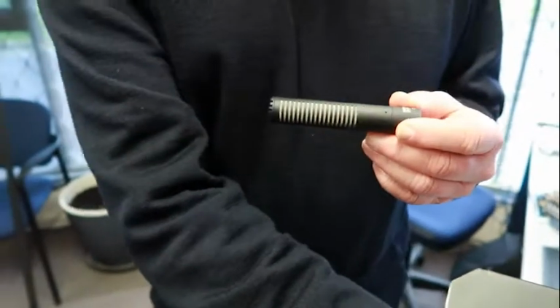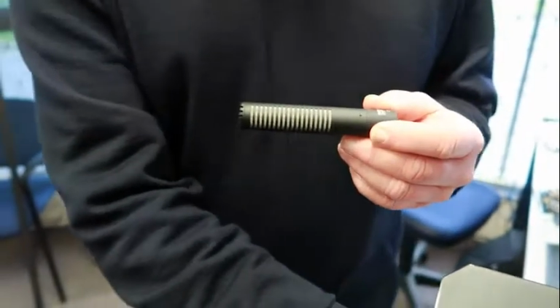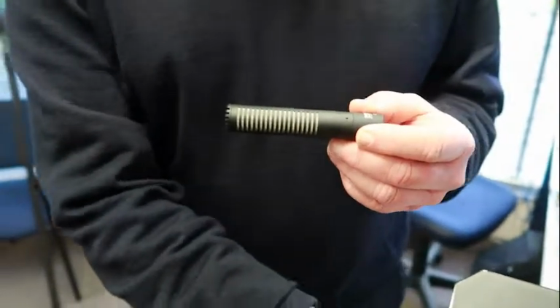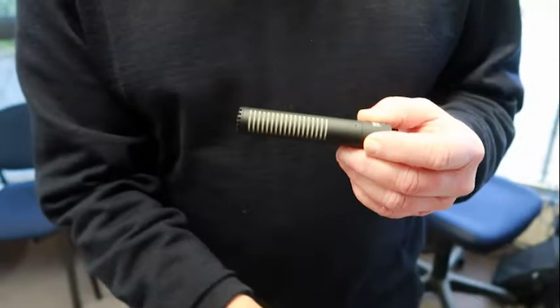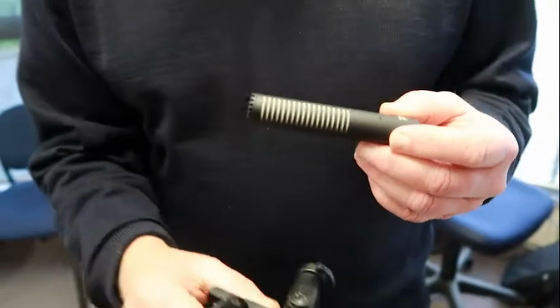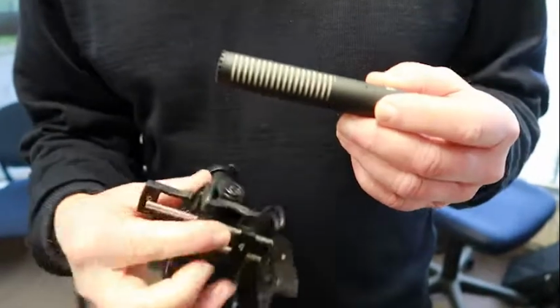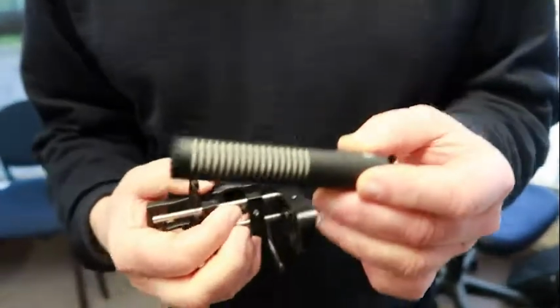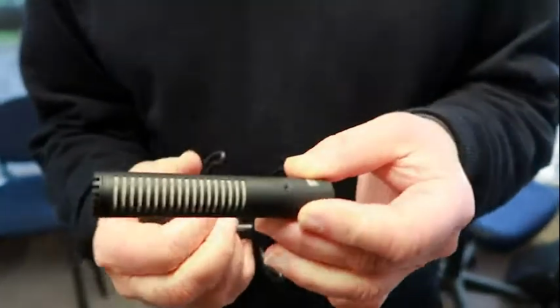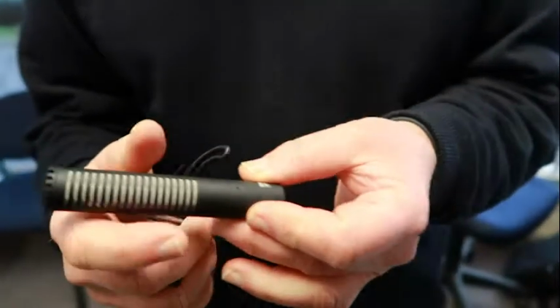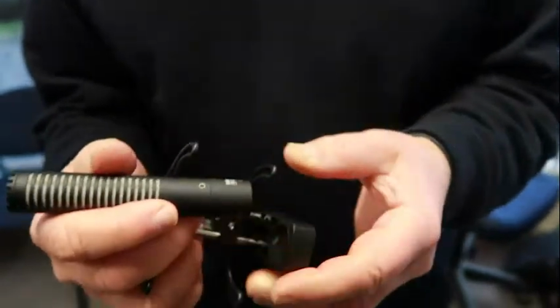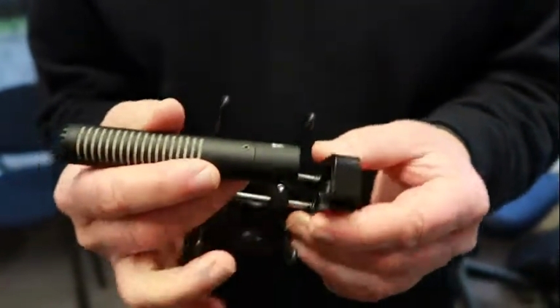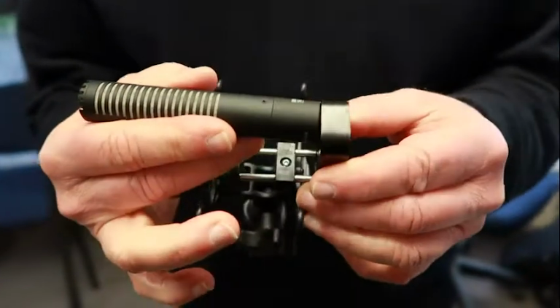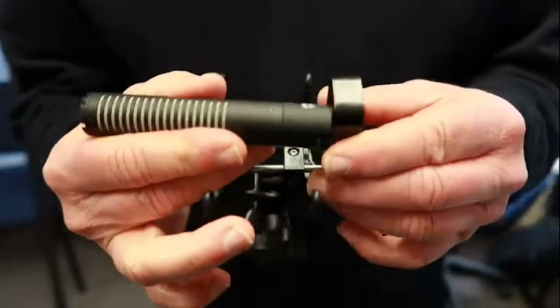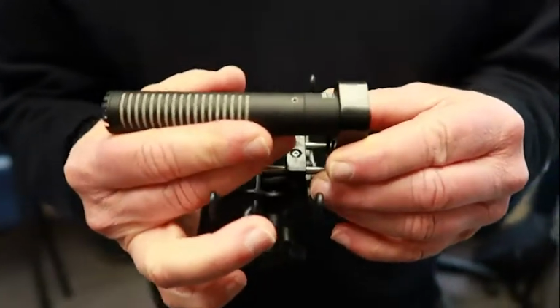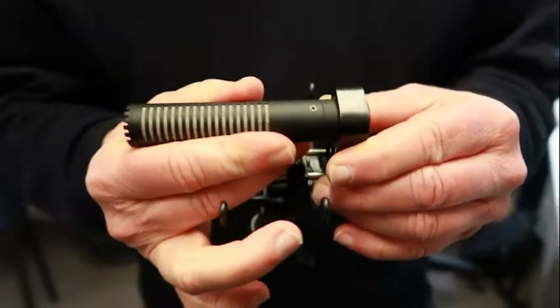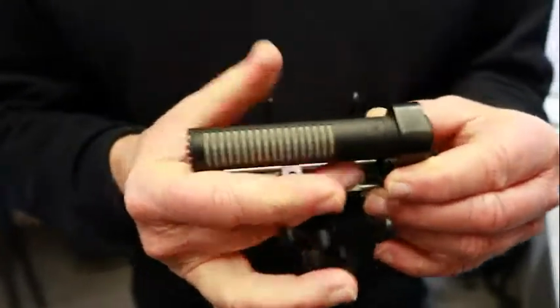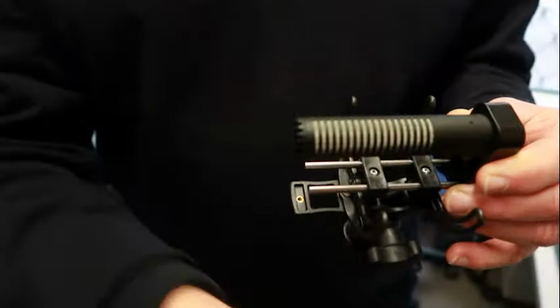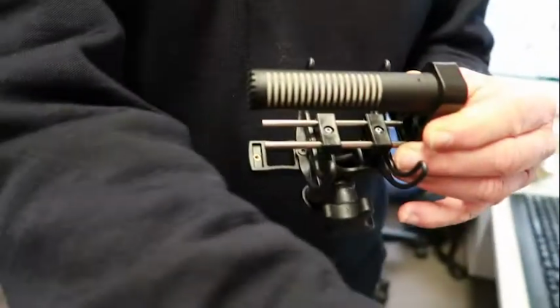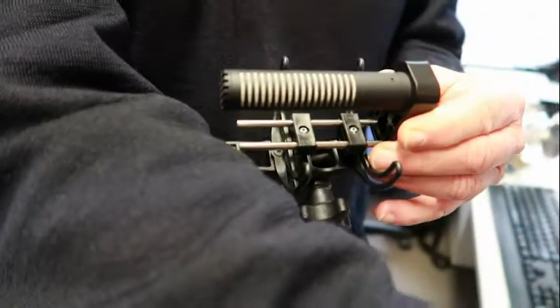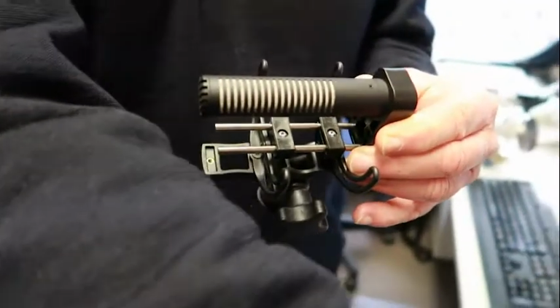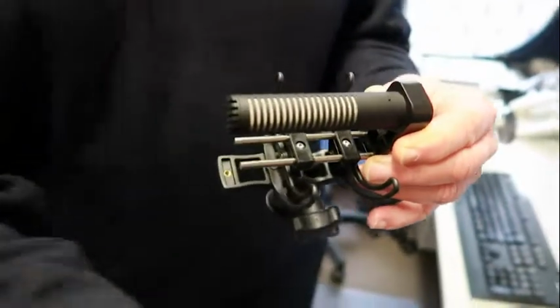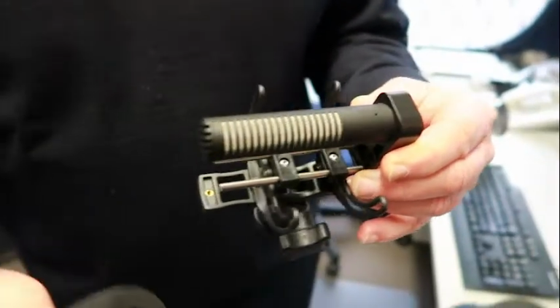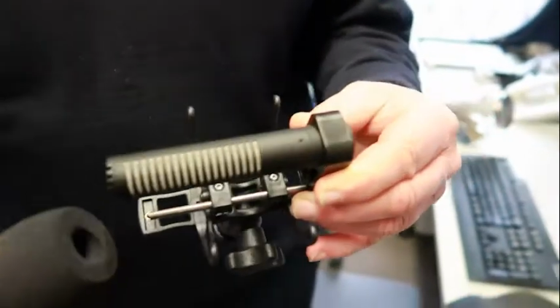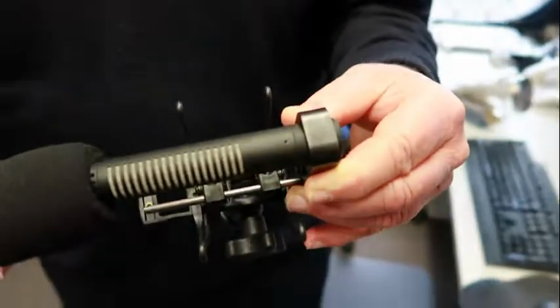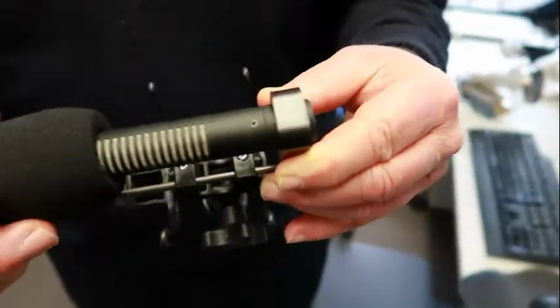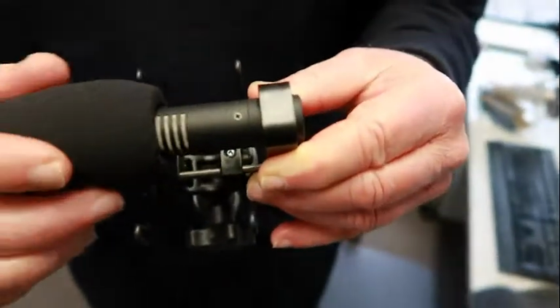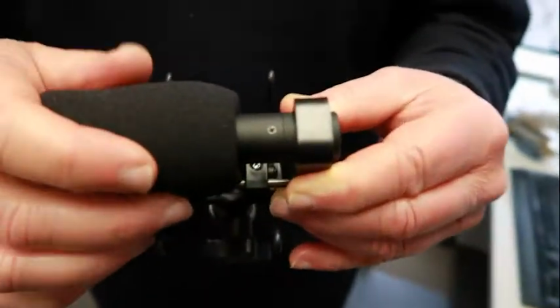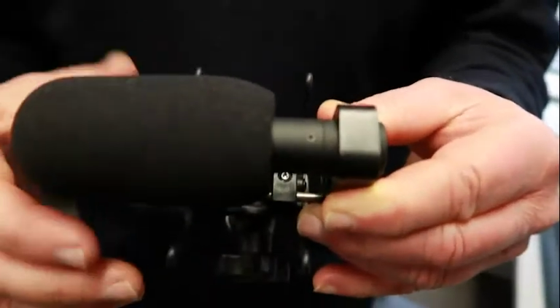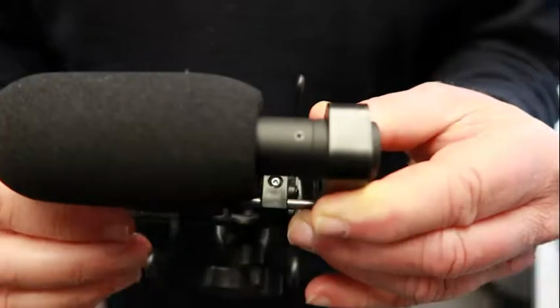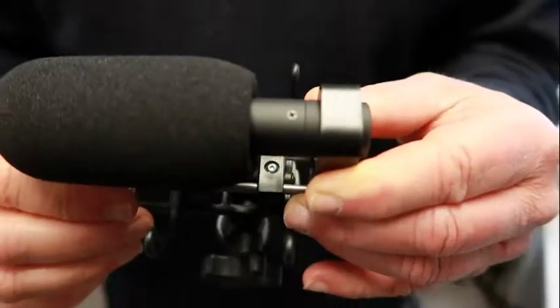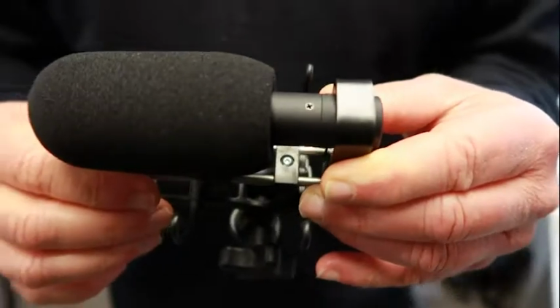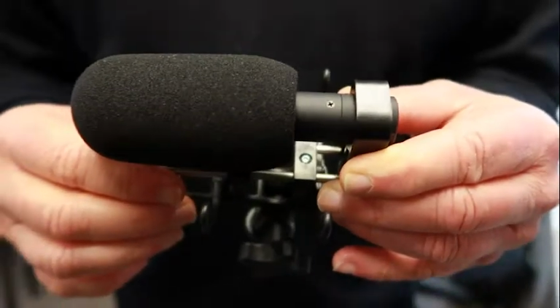It can be camera mounted to be kept out of shot on even a wide angle lens. On a boom, it'll fit into the smallest of places, yet still provide the quality demanded by today's professionals, and it's all at an affordable price.